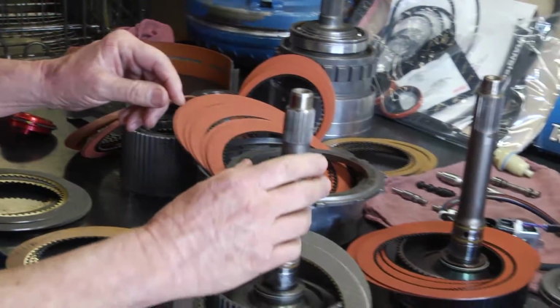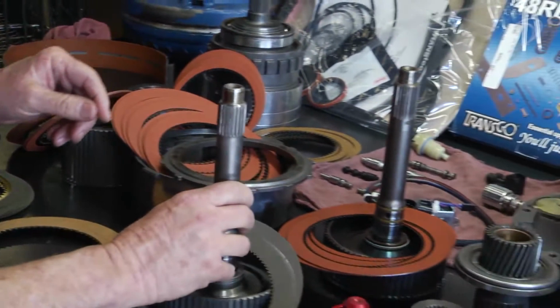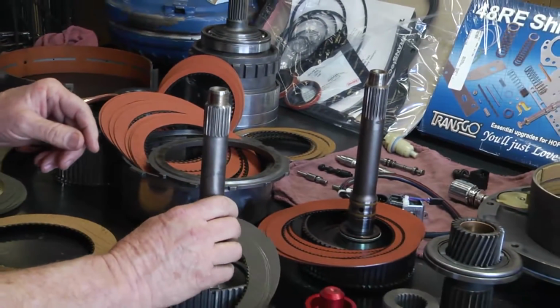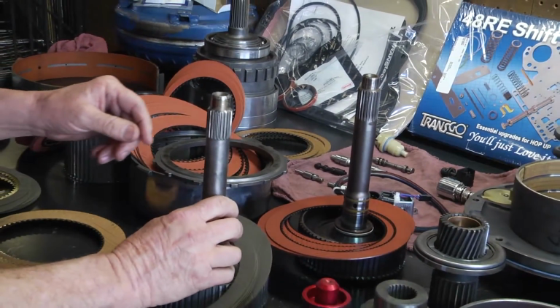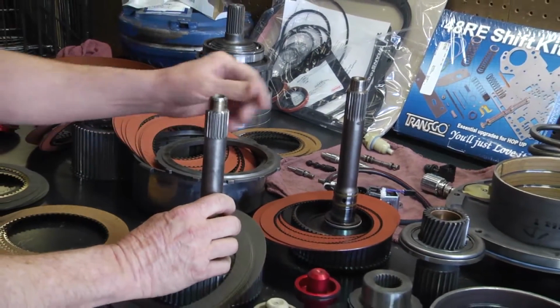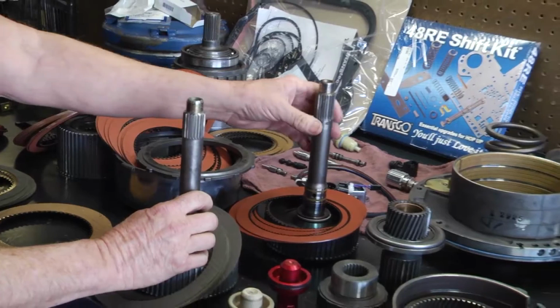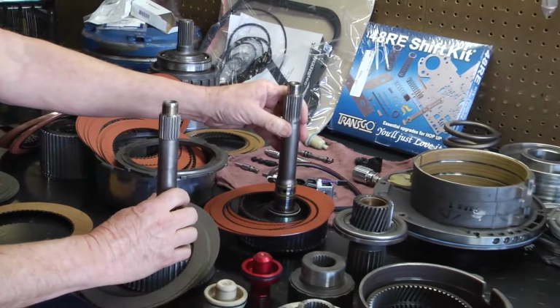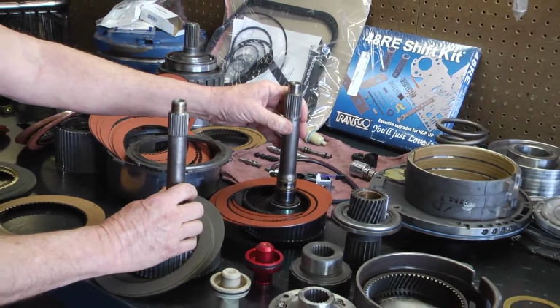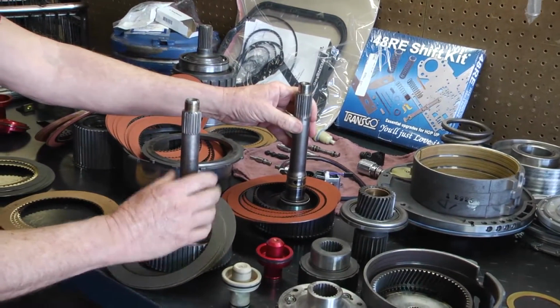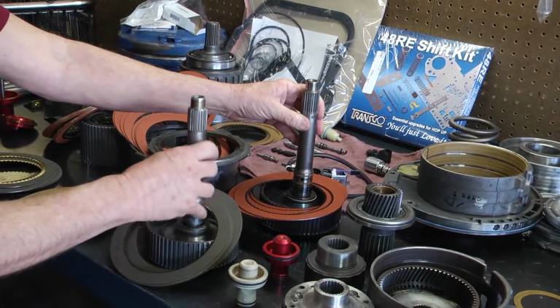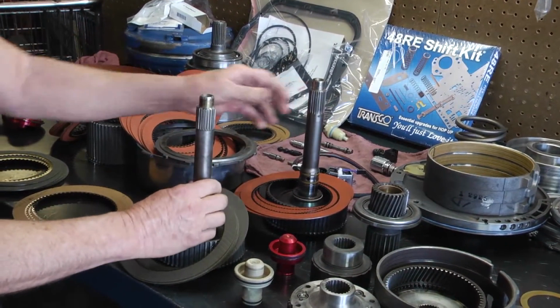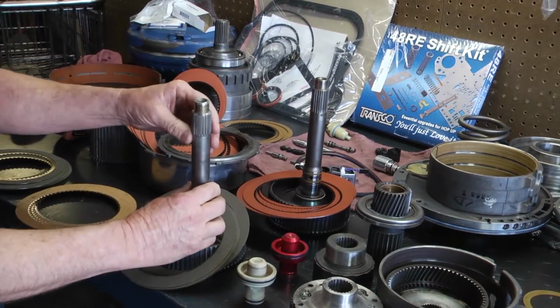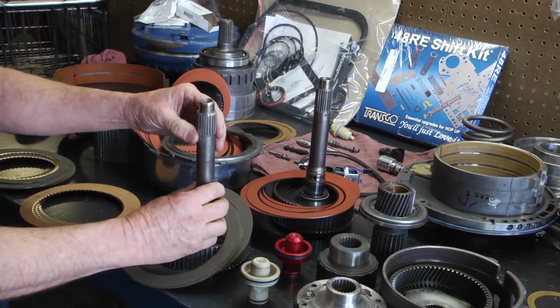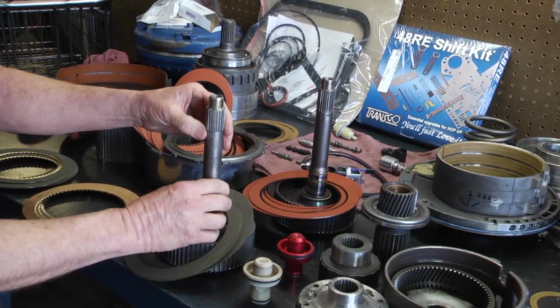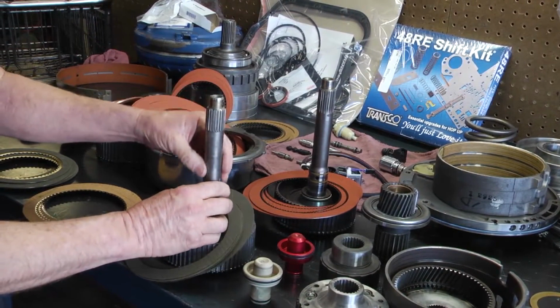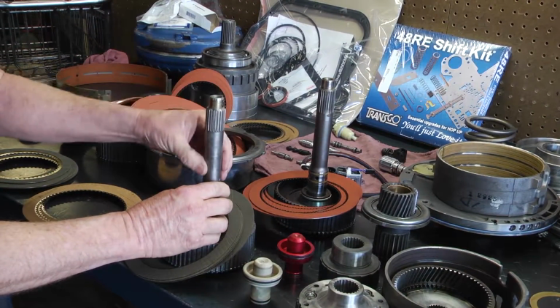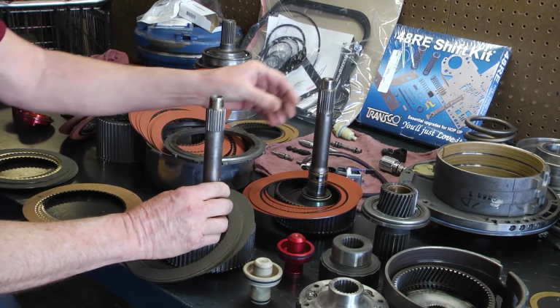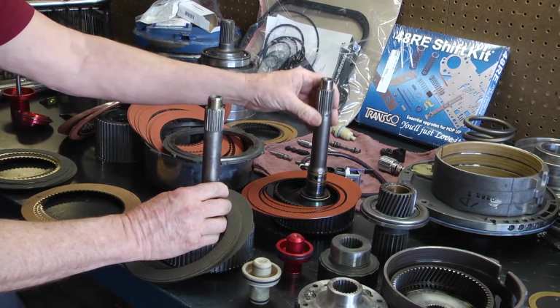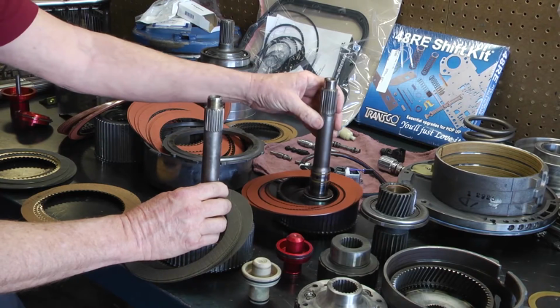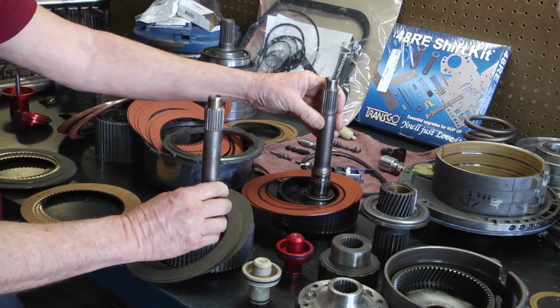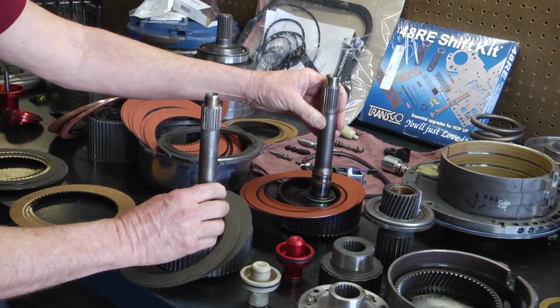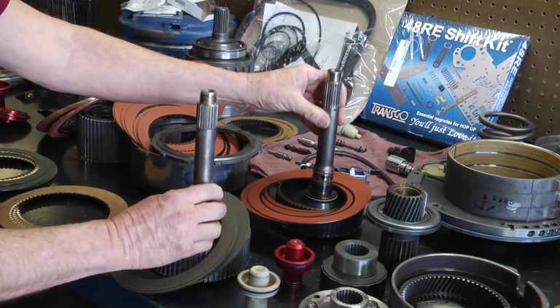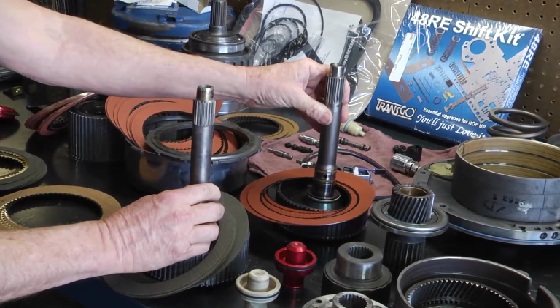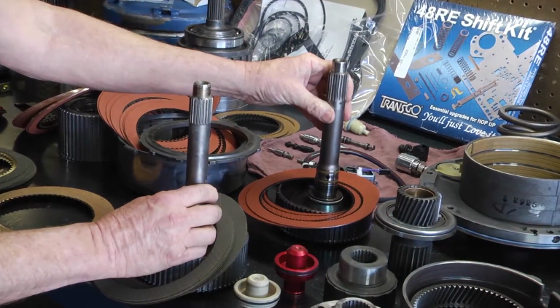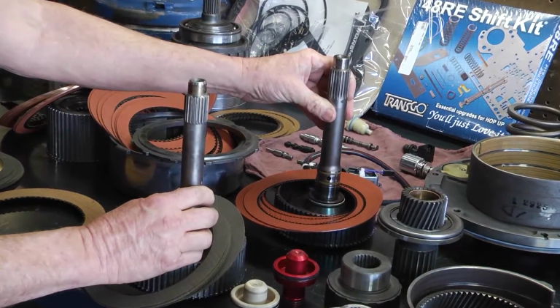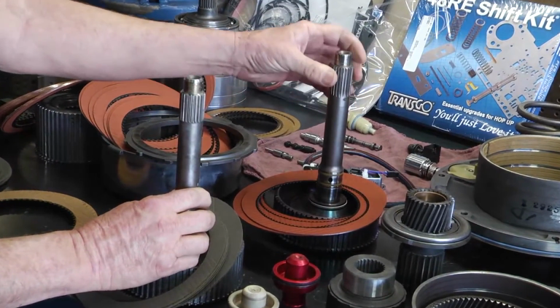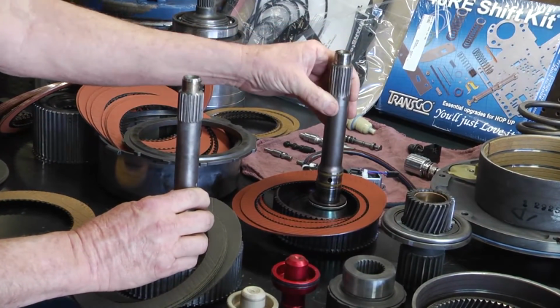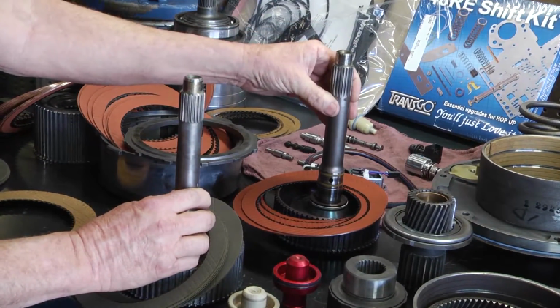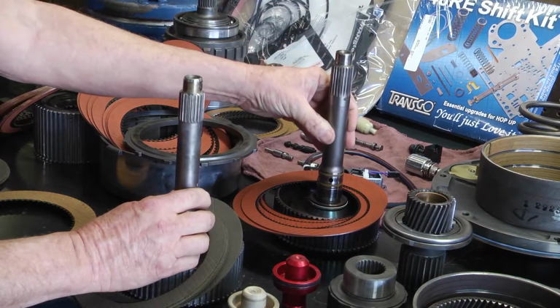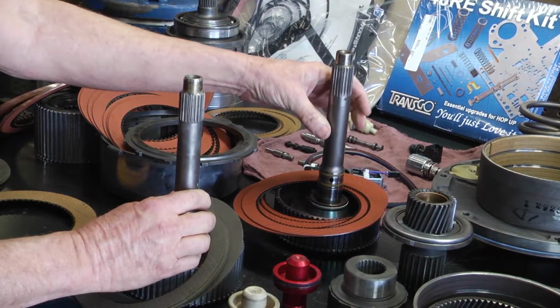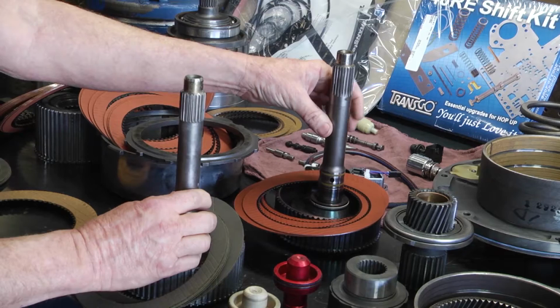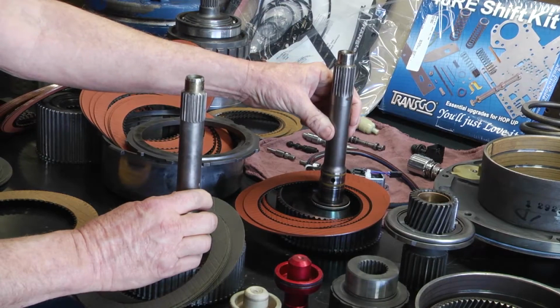The difference on the shafts that we change — the input shaft — your stock is just a regular steel, whereas the upgraded is a billet steel, which is a harder steel and less prone to breakage.